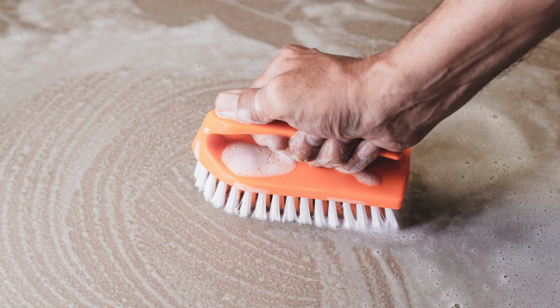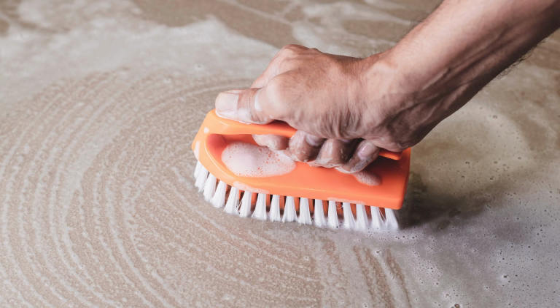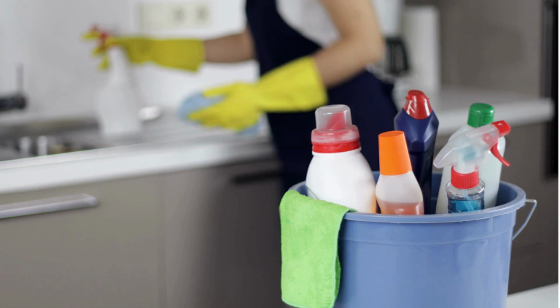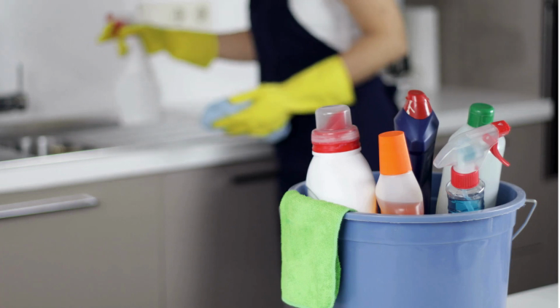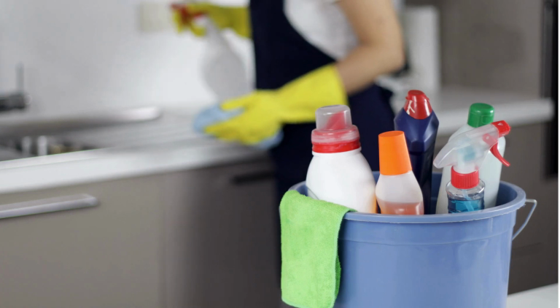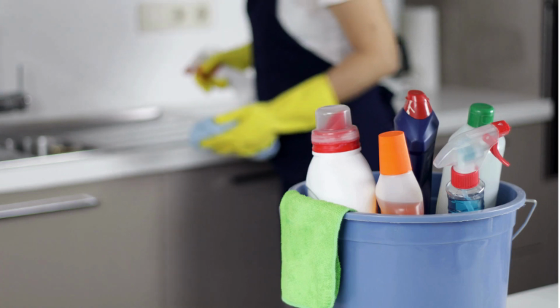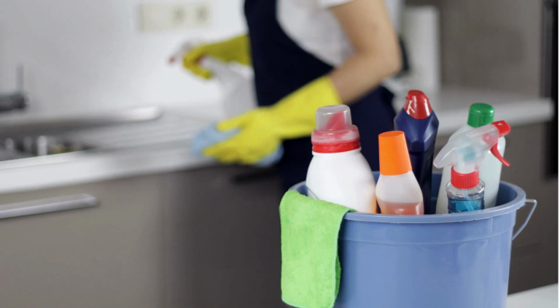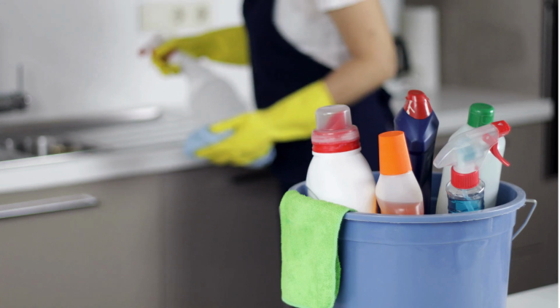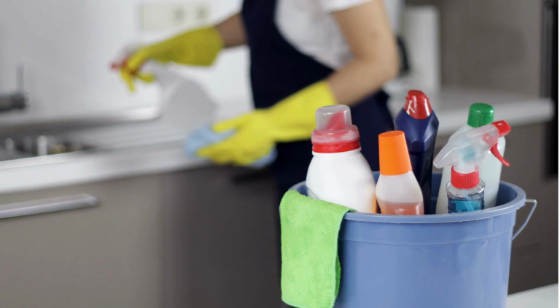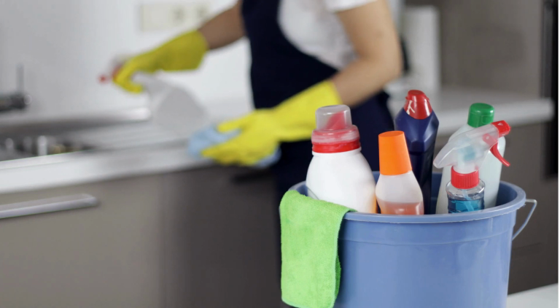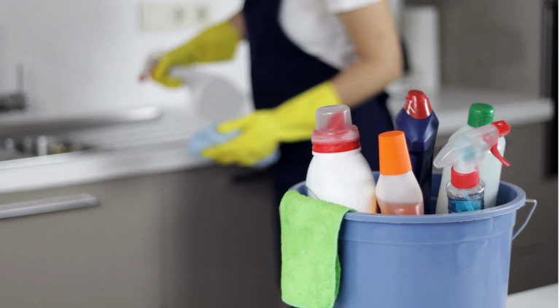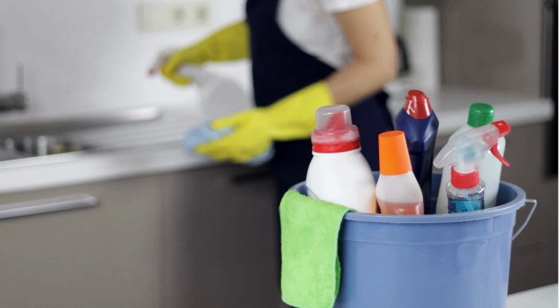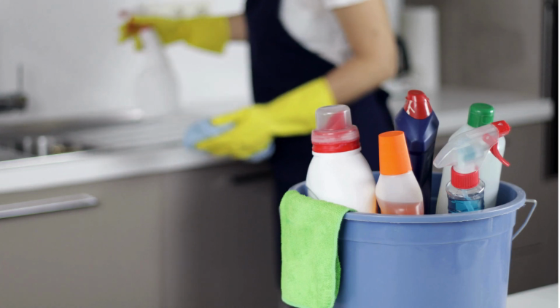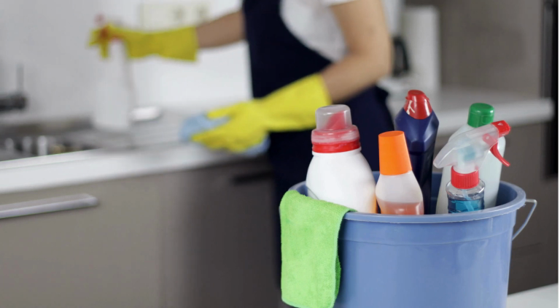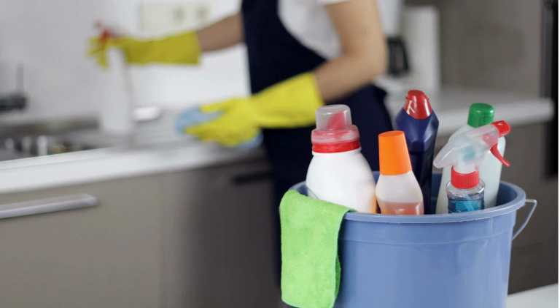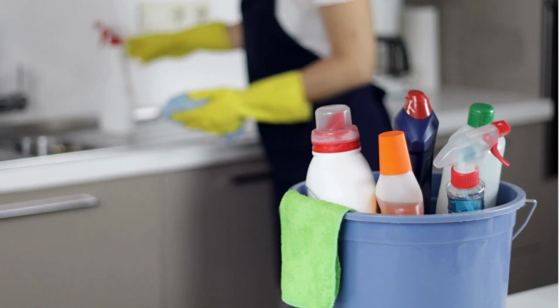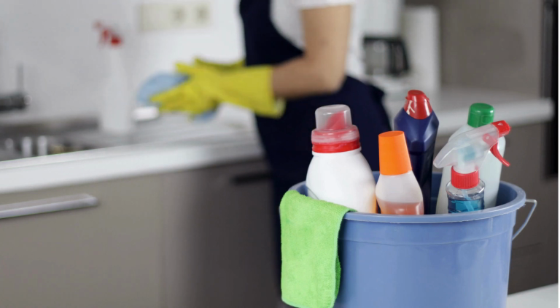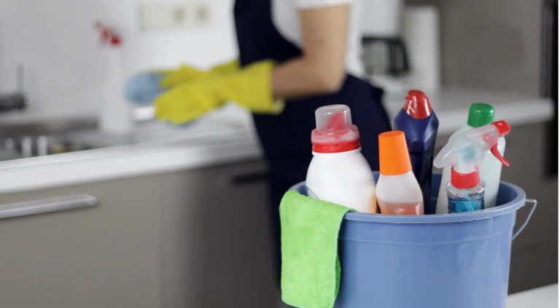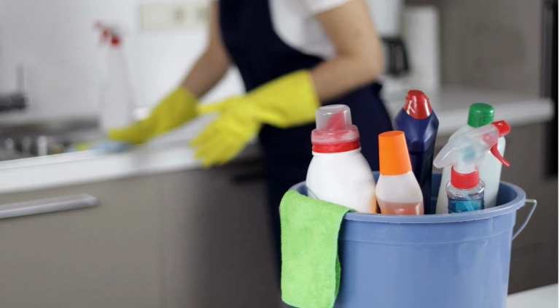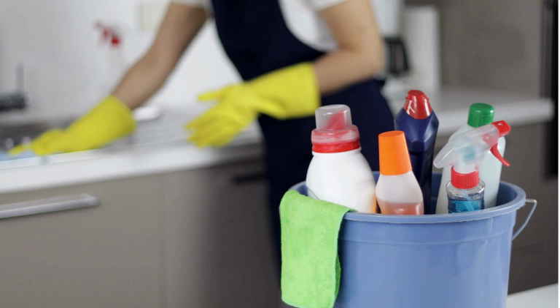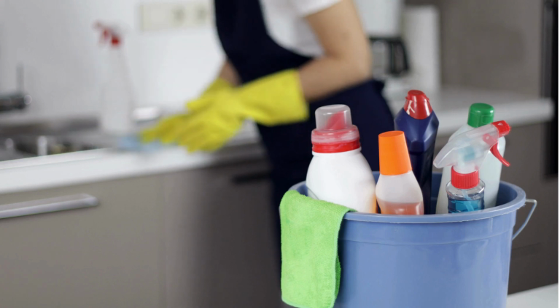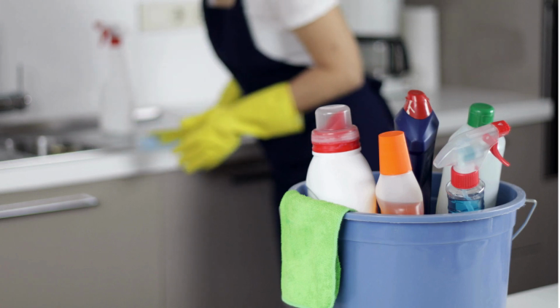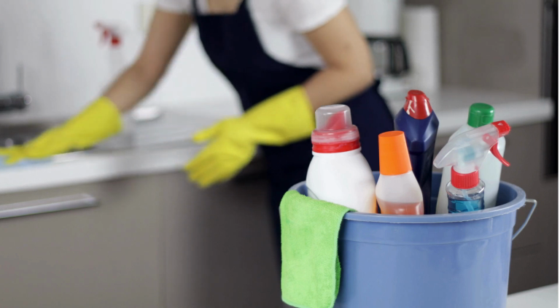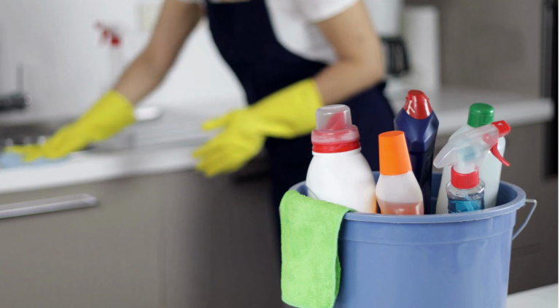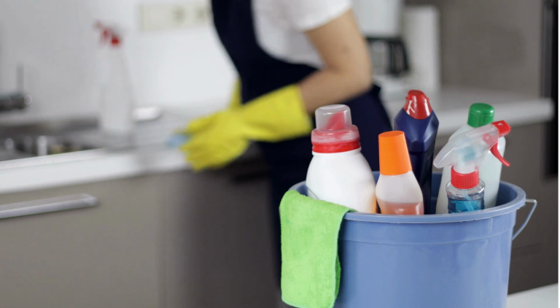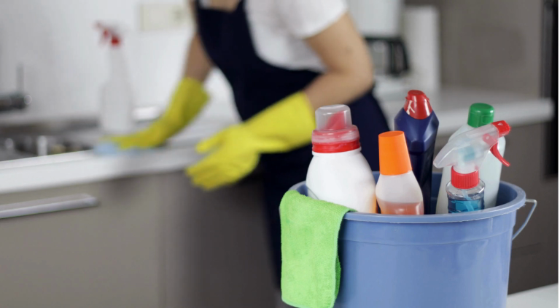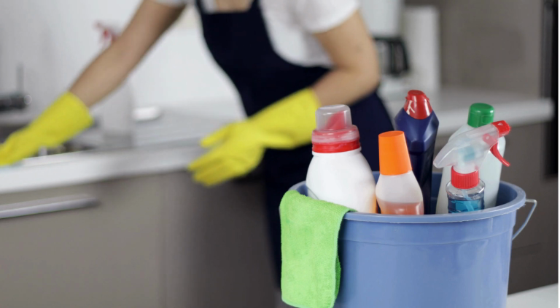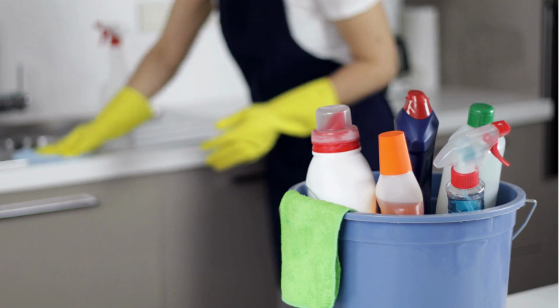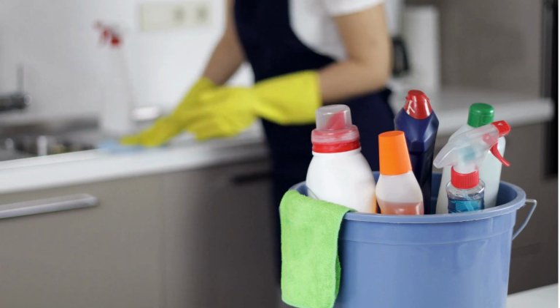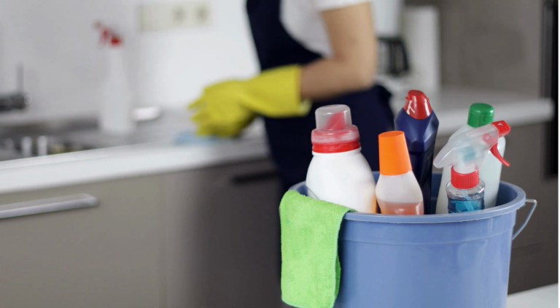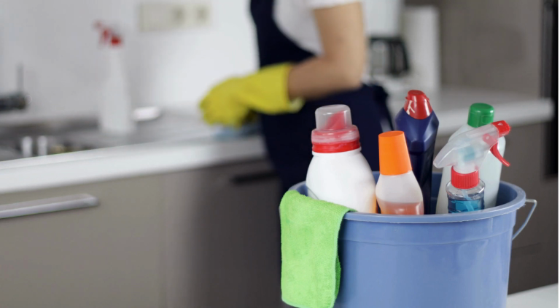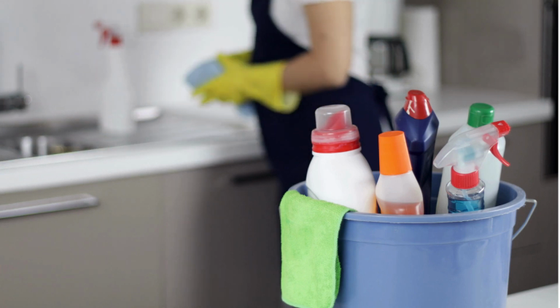Lastly, invest in a sturdy bucket or caddy to keep all your cleaning supplies organized and easily accessible. This will make cleaning more efficient and enjoyable.